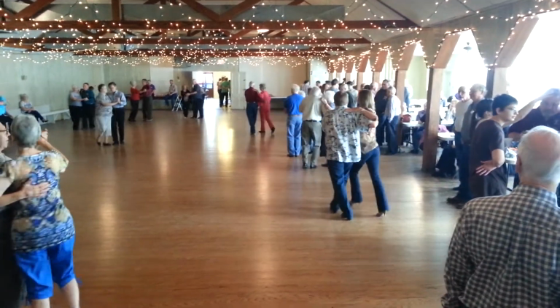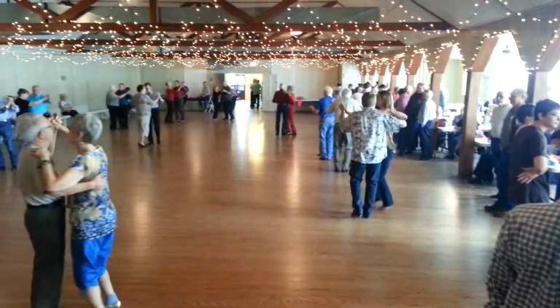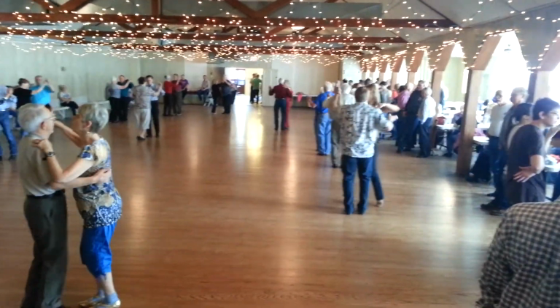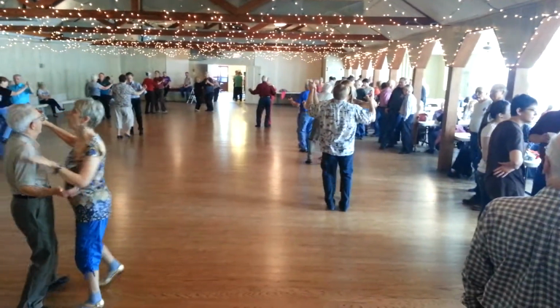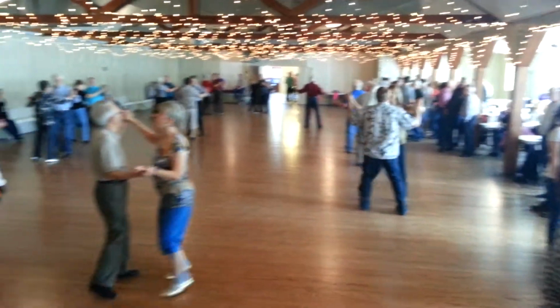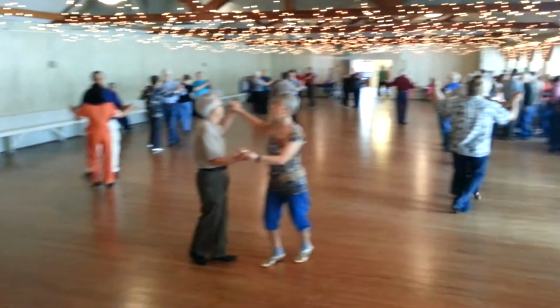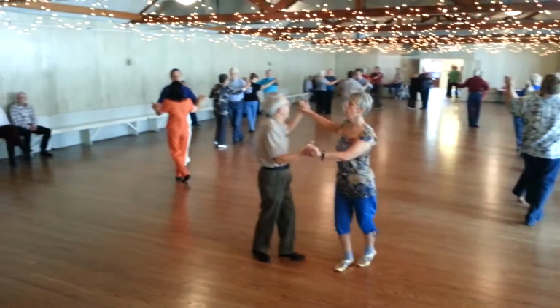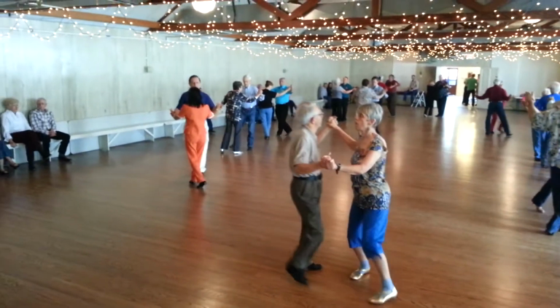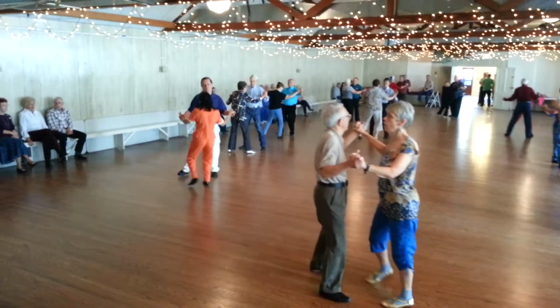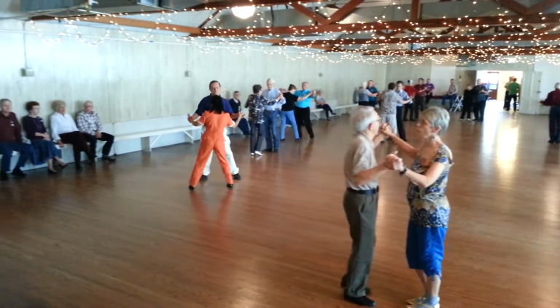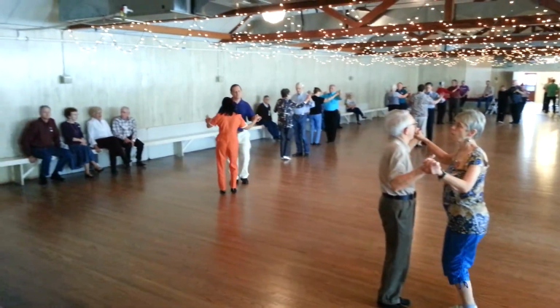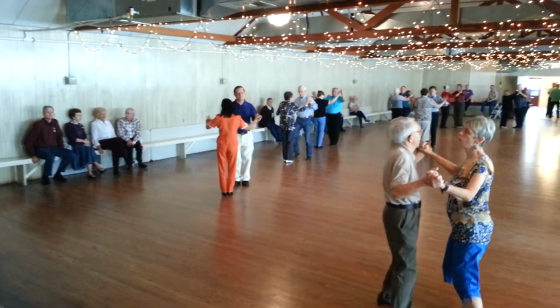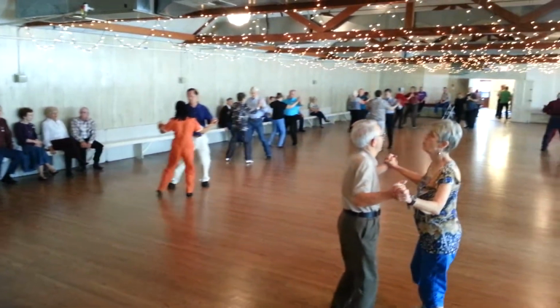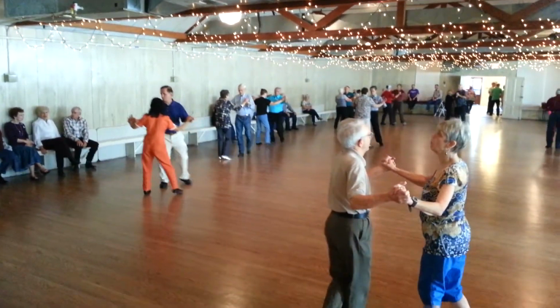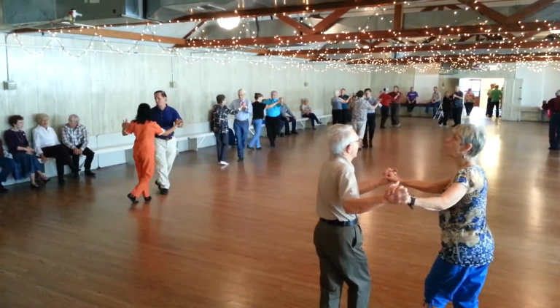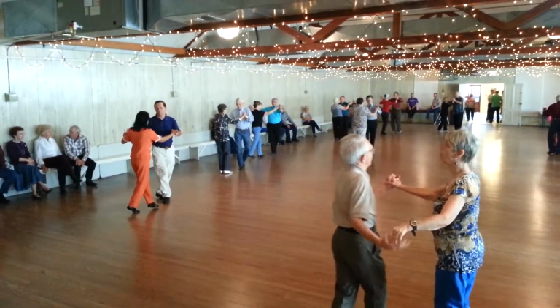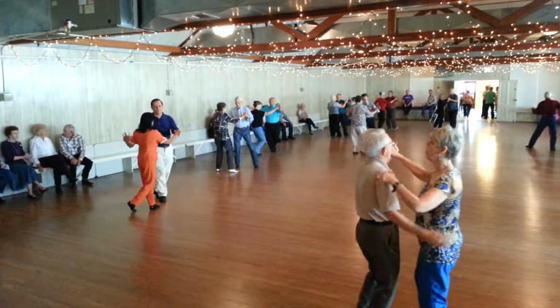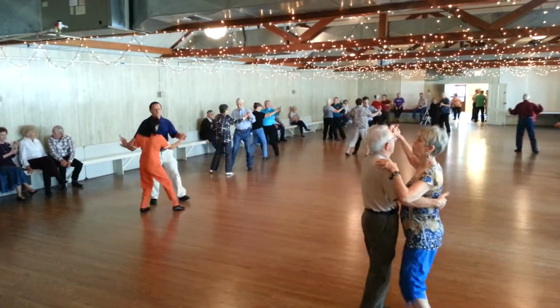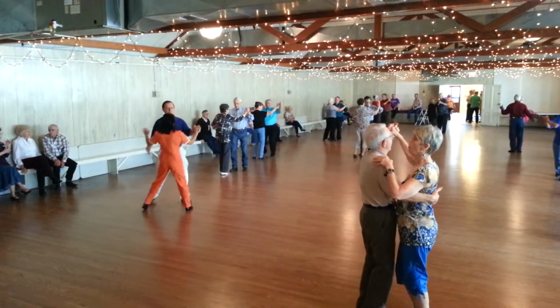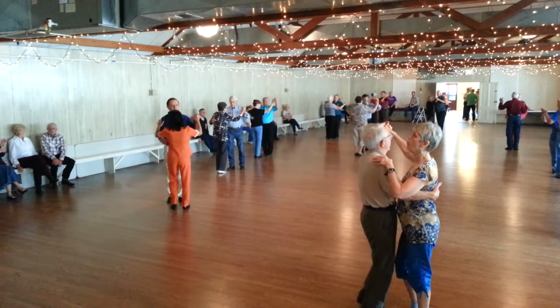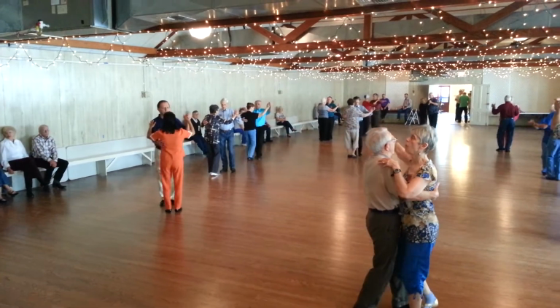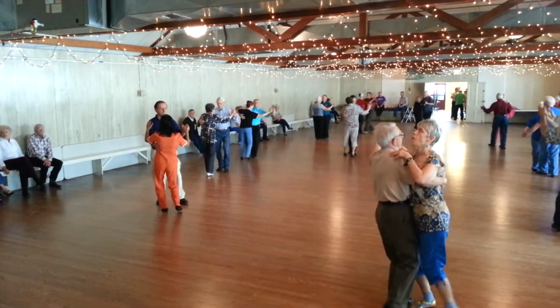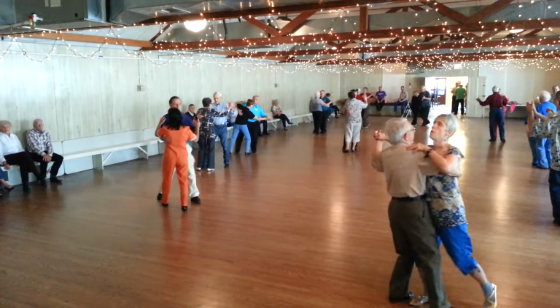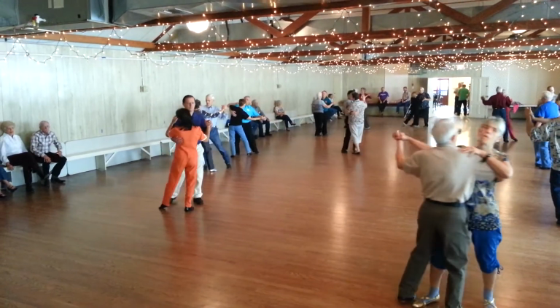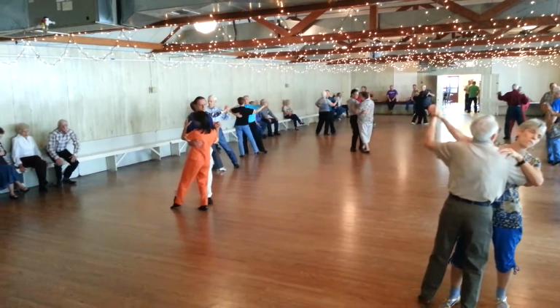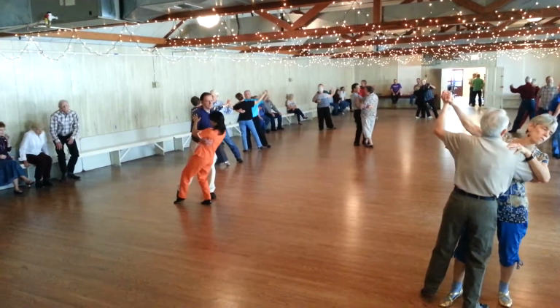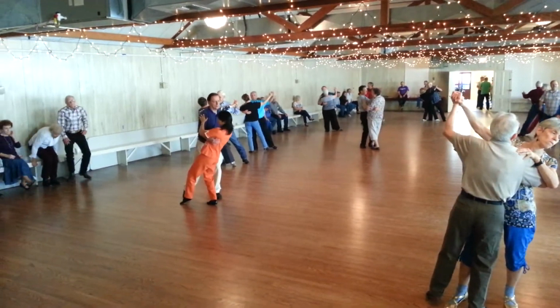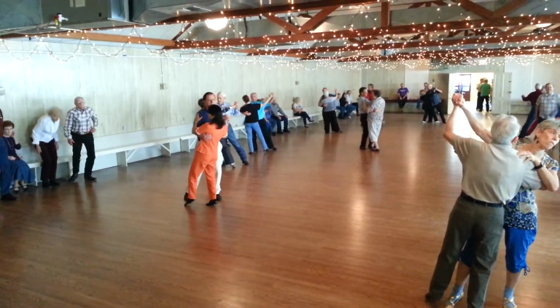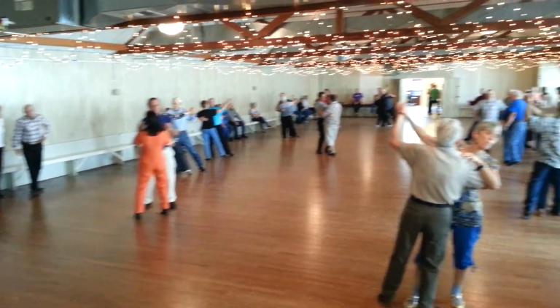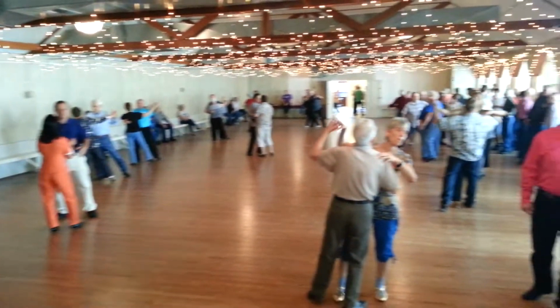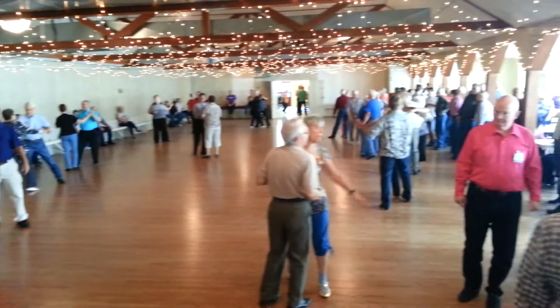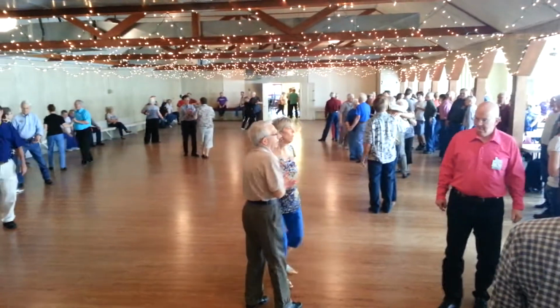Balance left. Canter. Balance right. Canter to close position. Step forward to a right lunge and hold. Good job. Thank you.